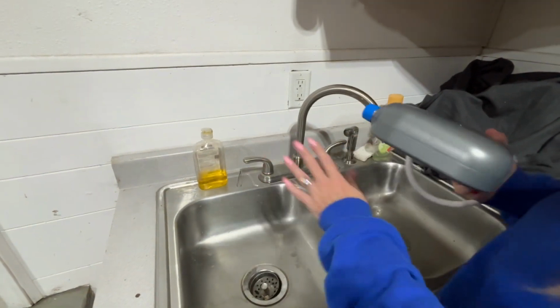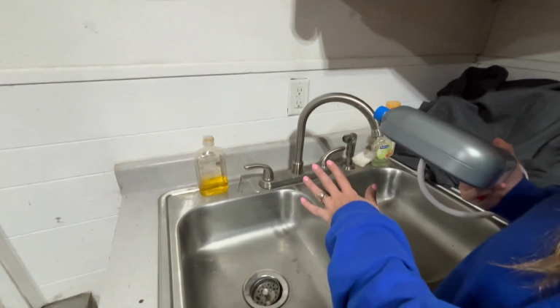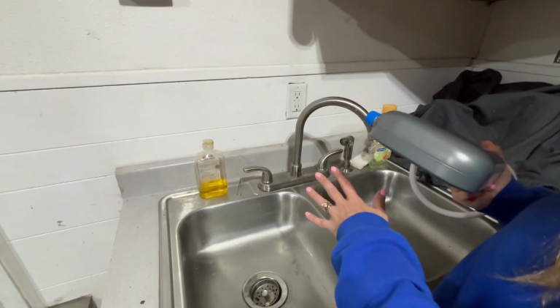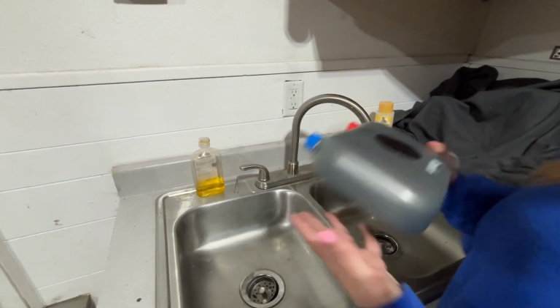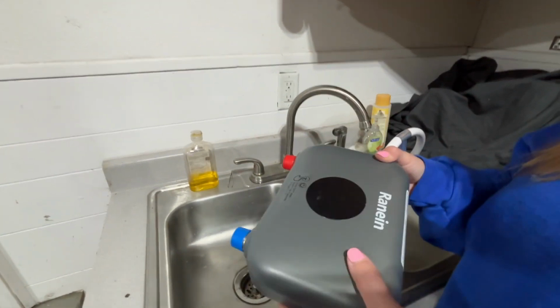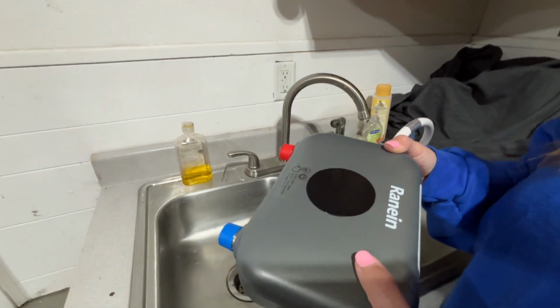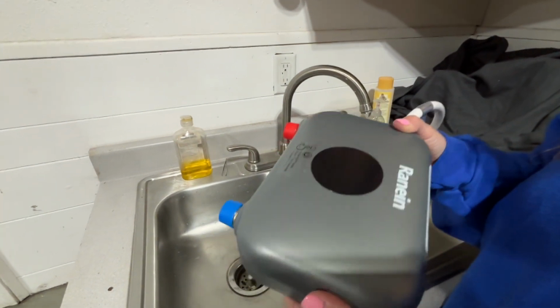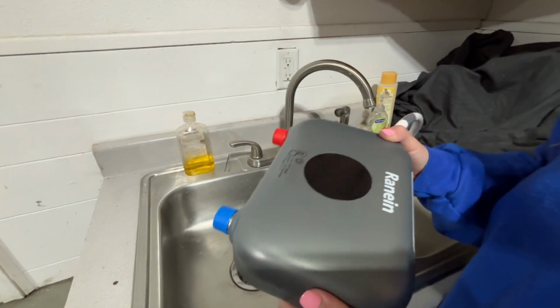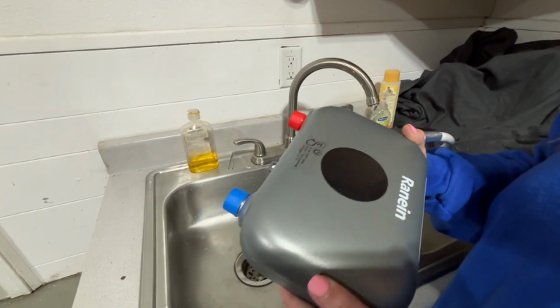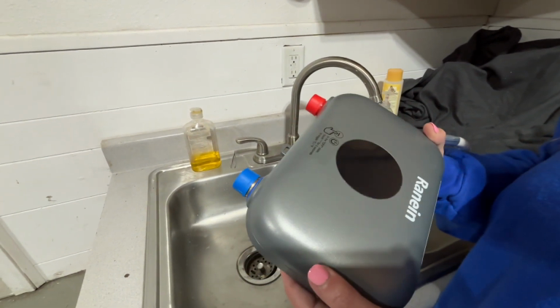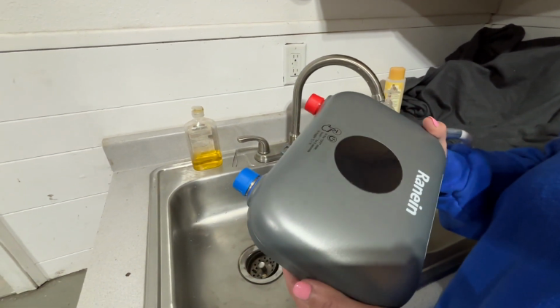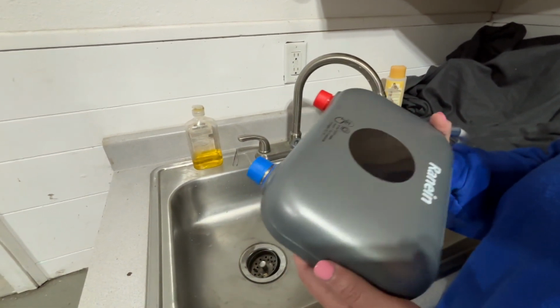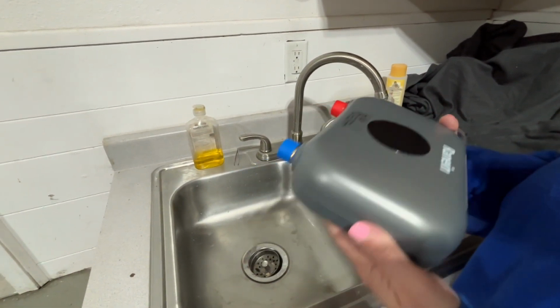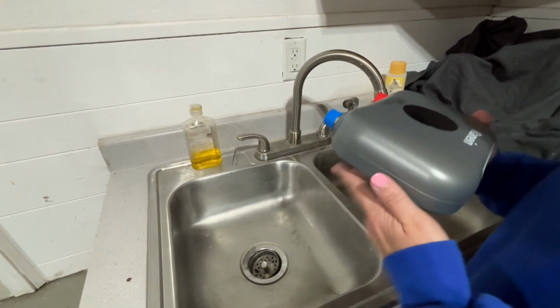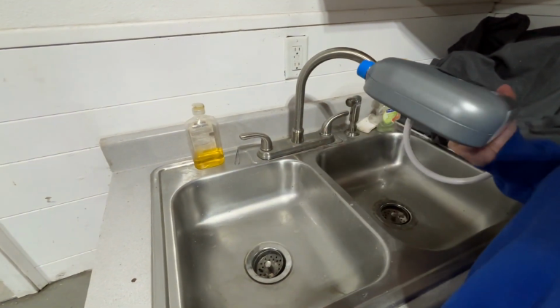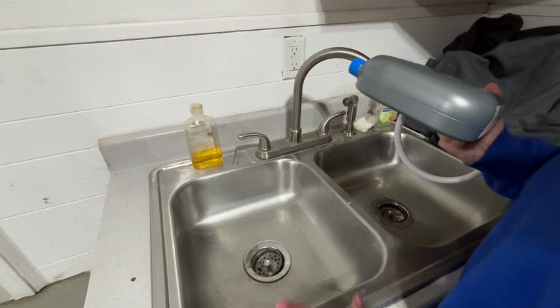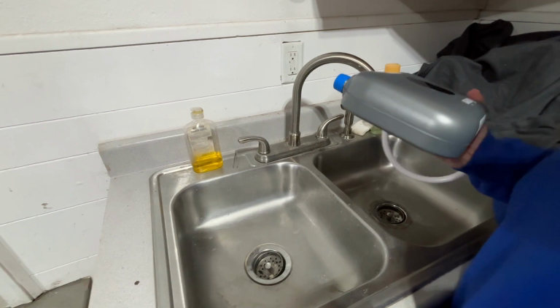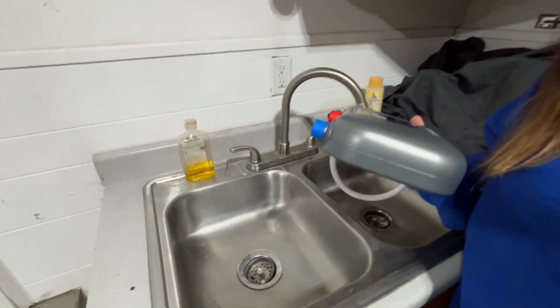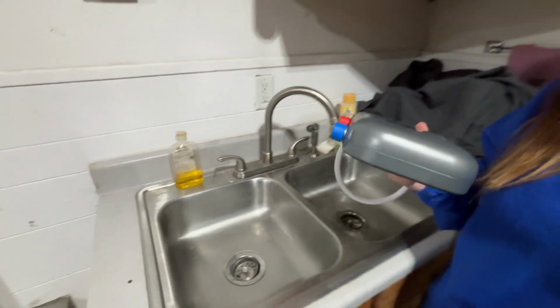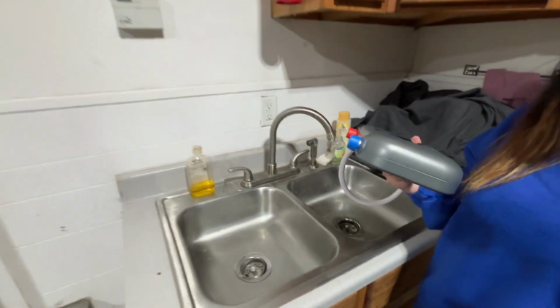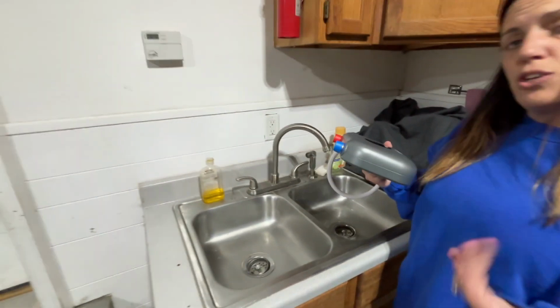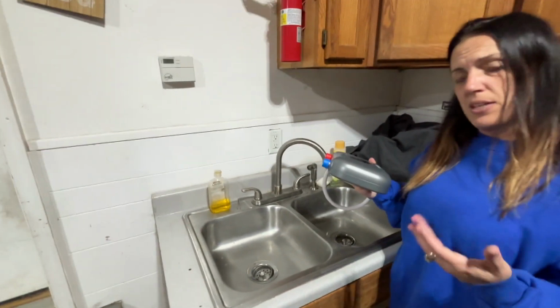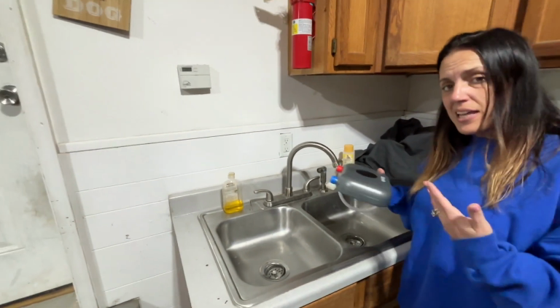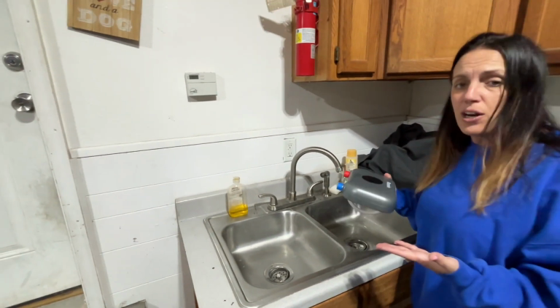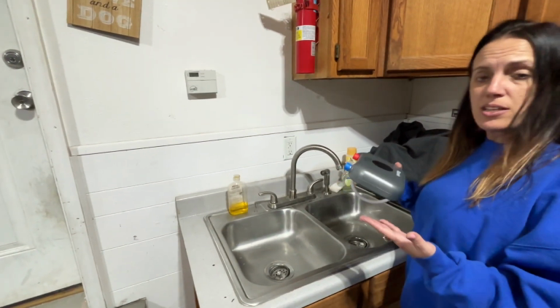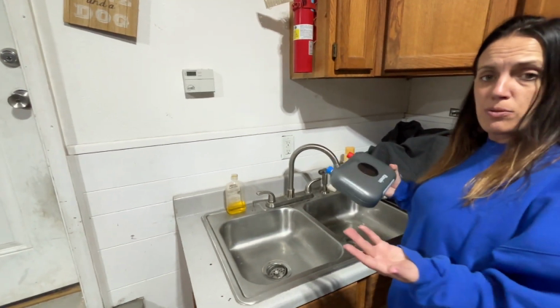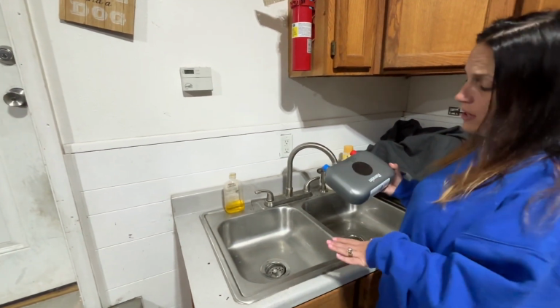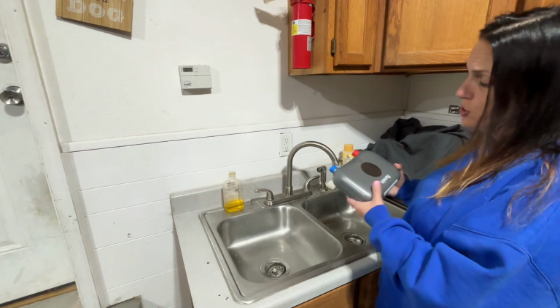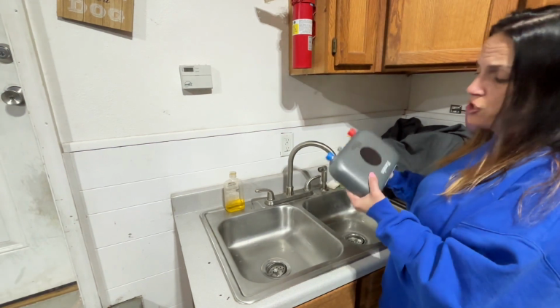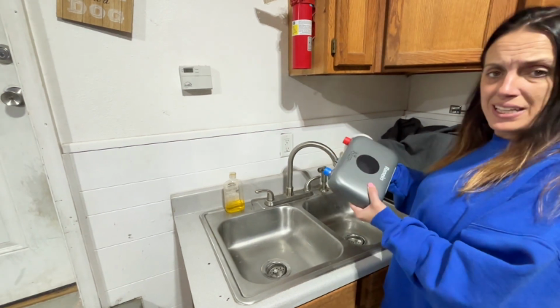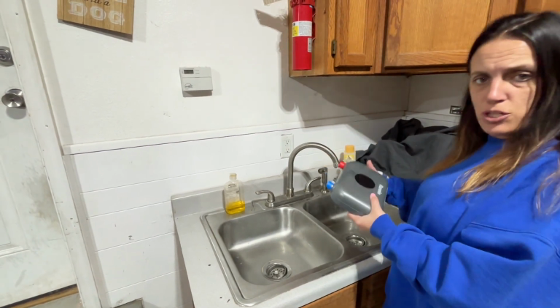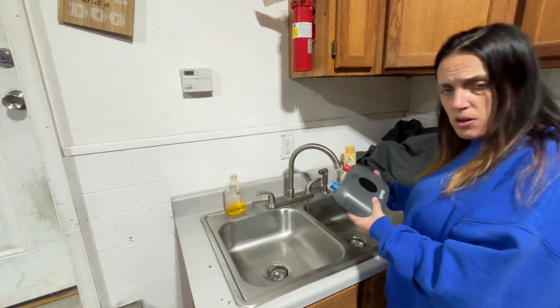We were looking for our water temperature to increase, and this product is exactly what we were looking for to ease that. It's perfect in kitchens and in bars — you can use it in lots of different areas to increase the water temperature, and it's really easy to install.